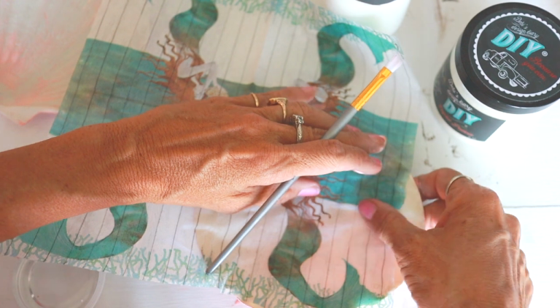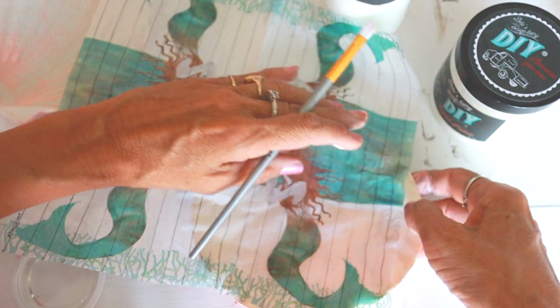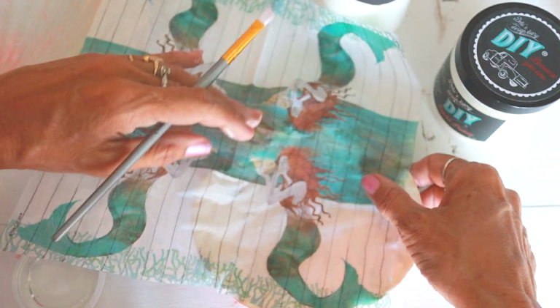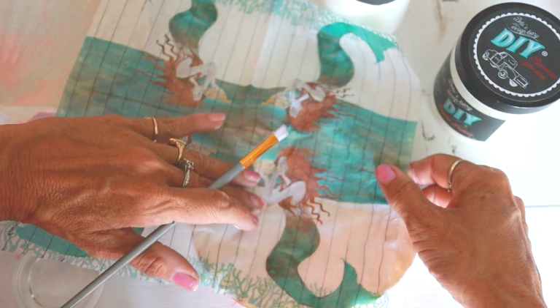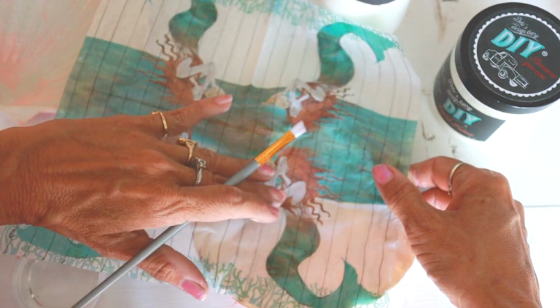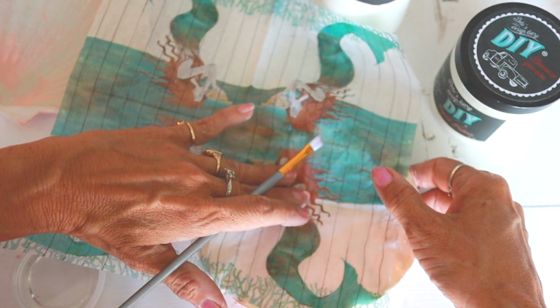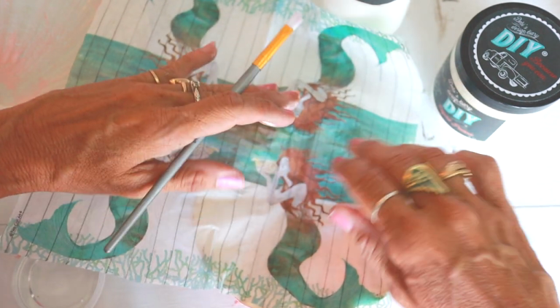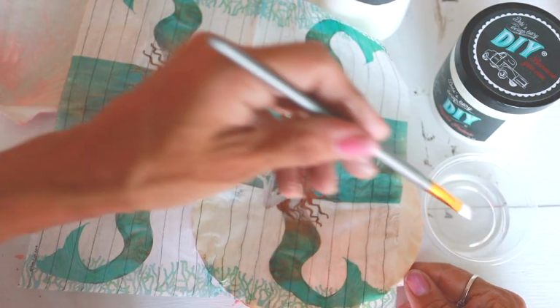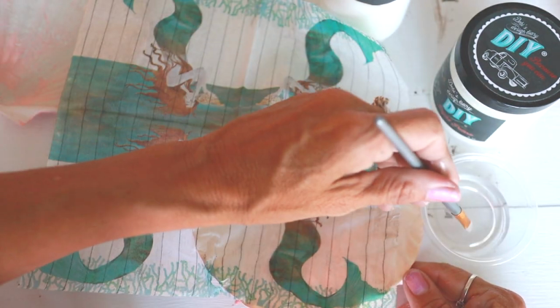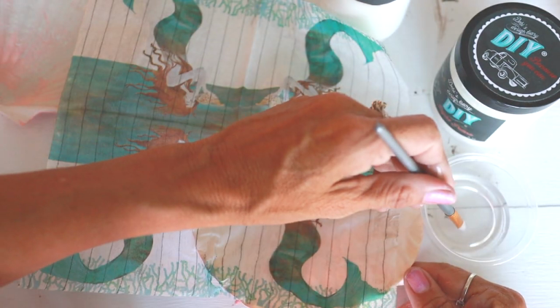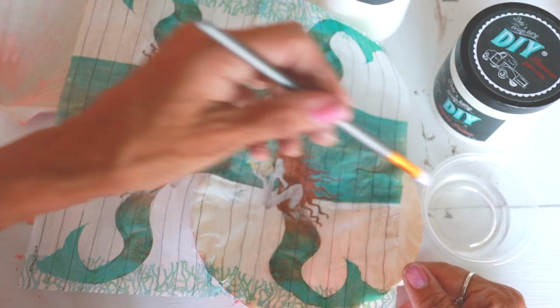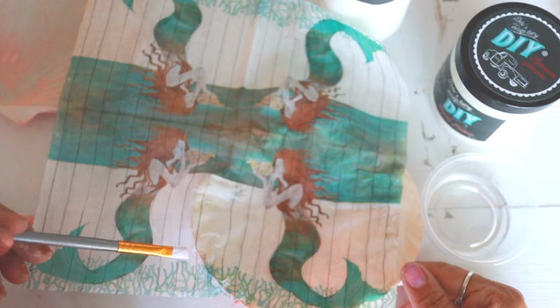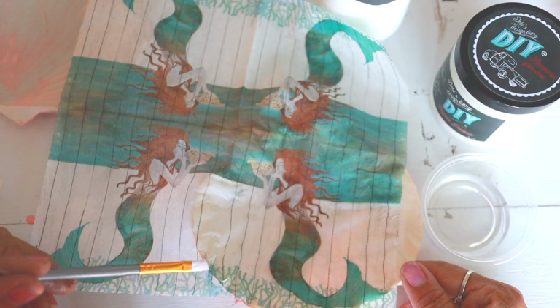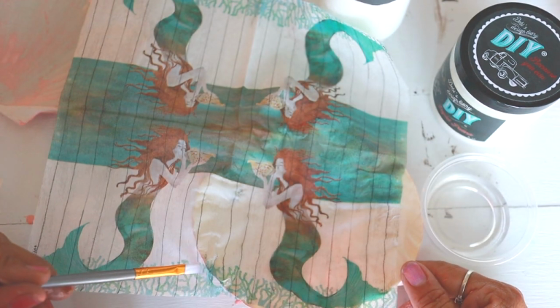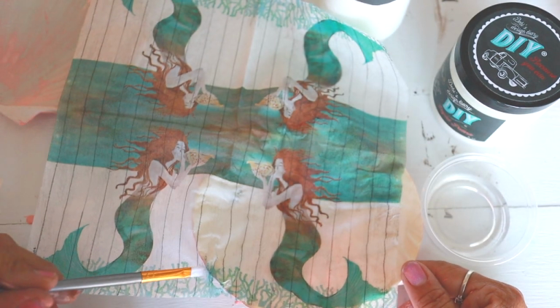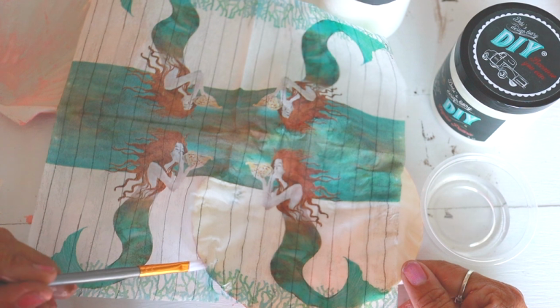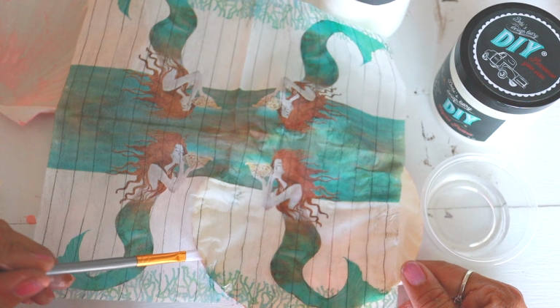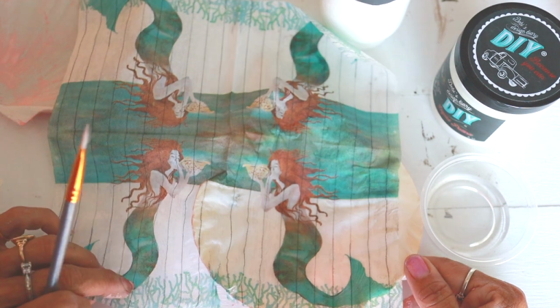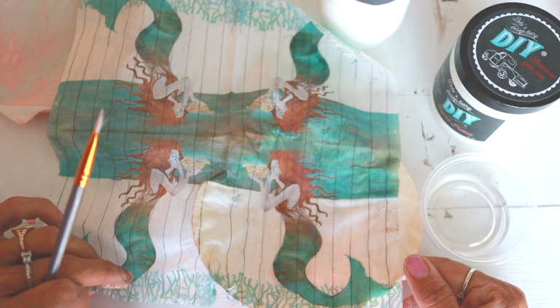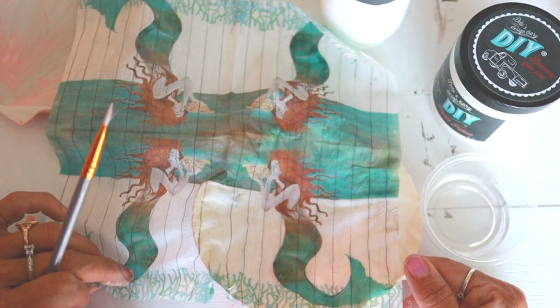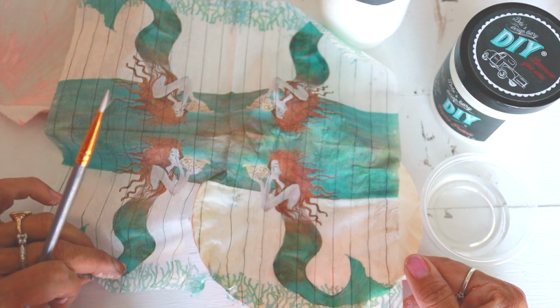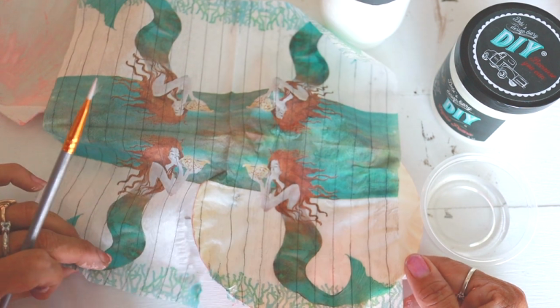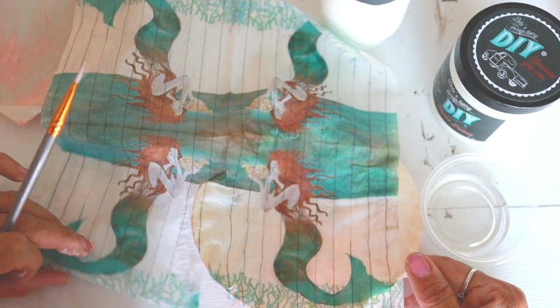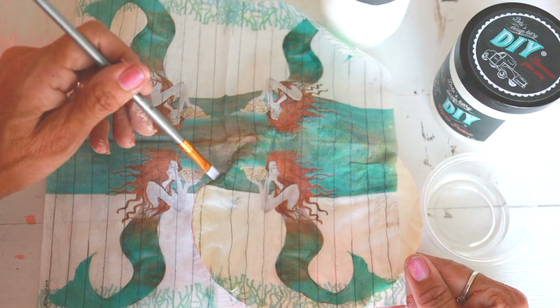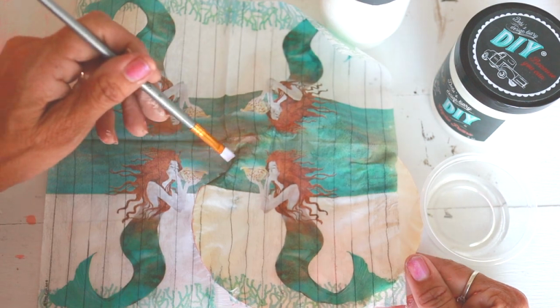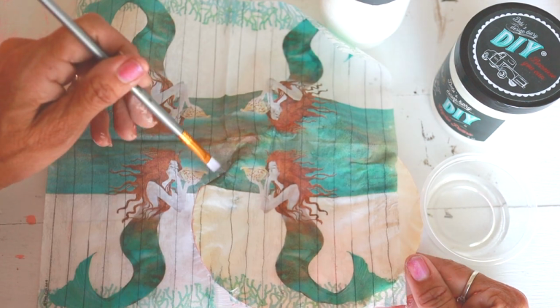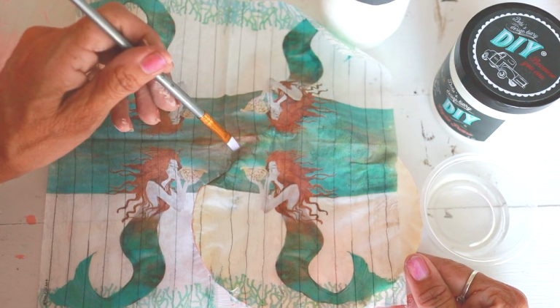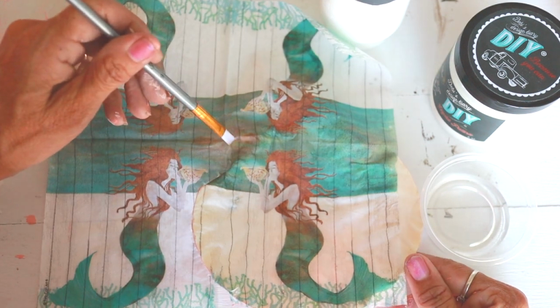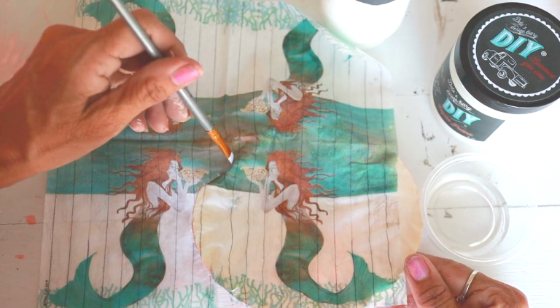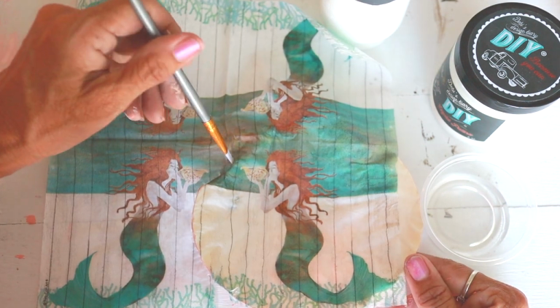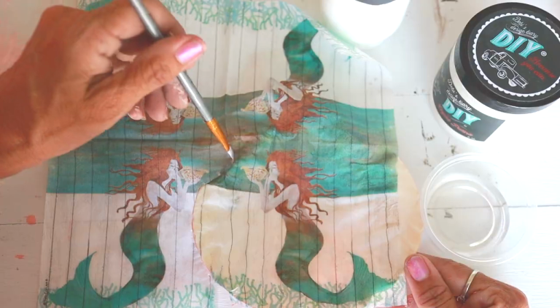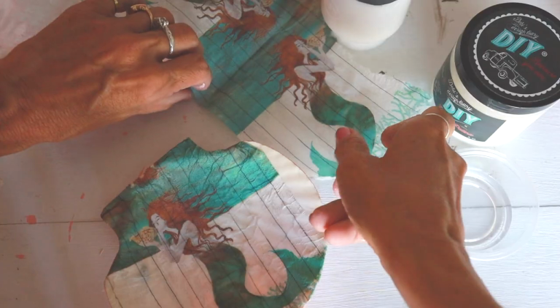This next tip is from Mara Le Fay. You use a little brush and a little bit of water and gently go around the edges to cut the paper for a nice and even cut.